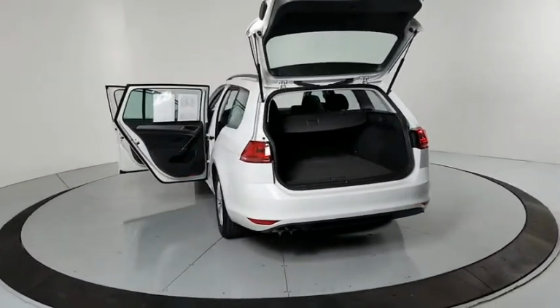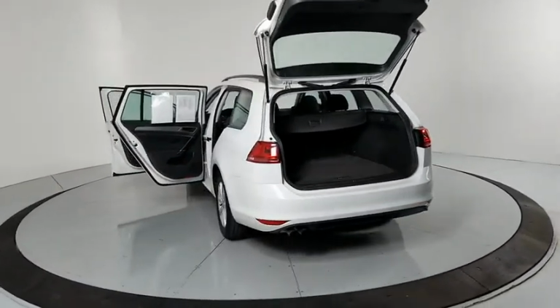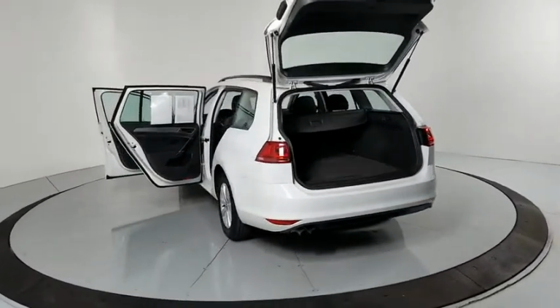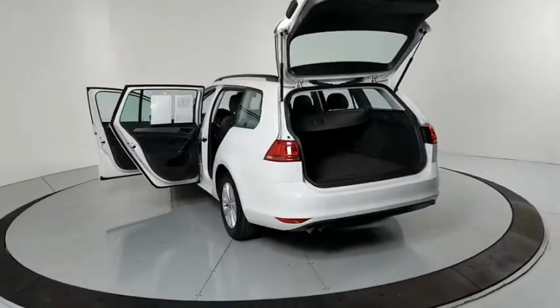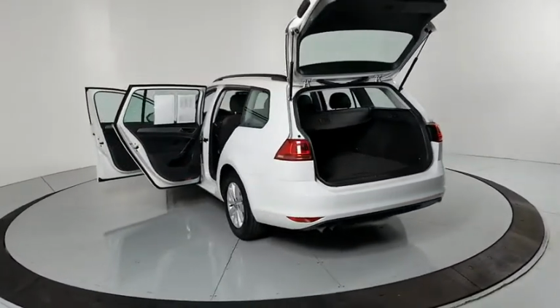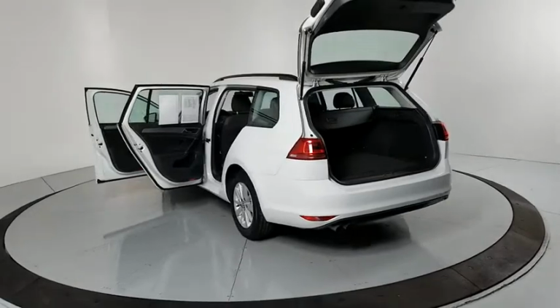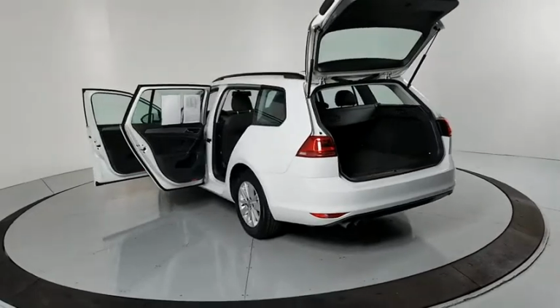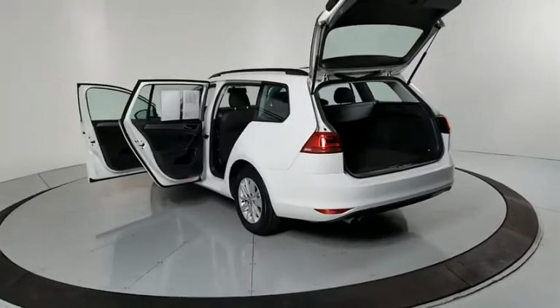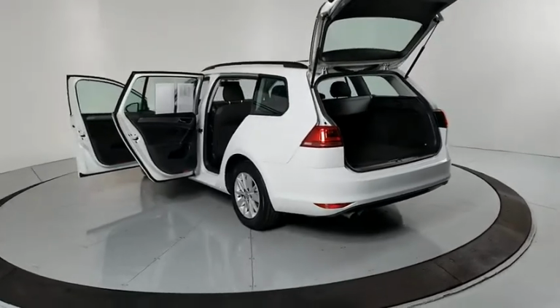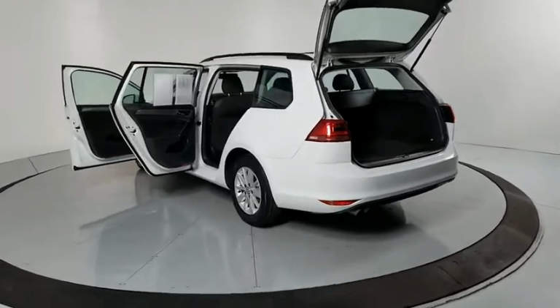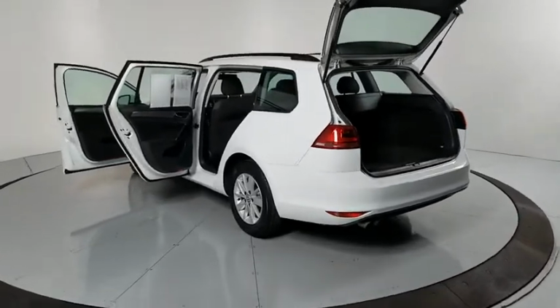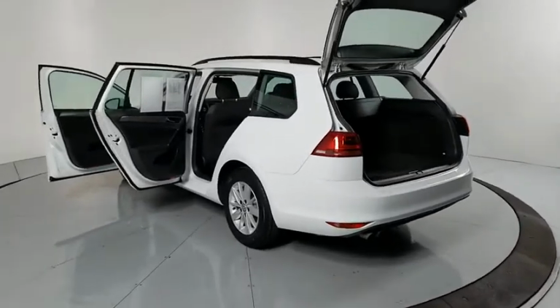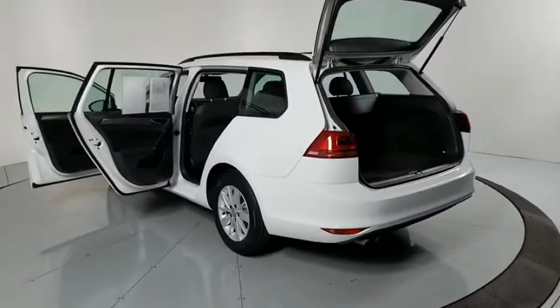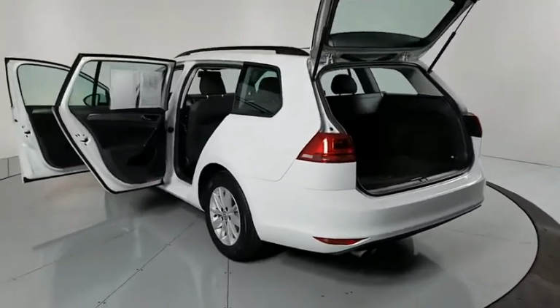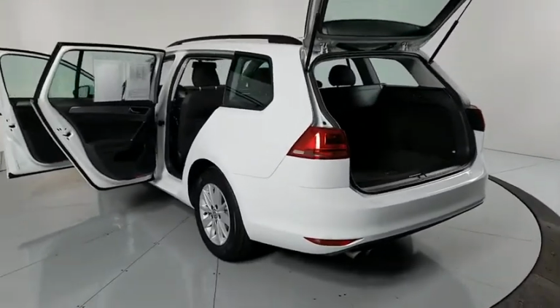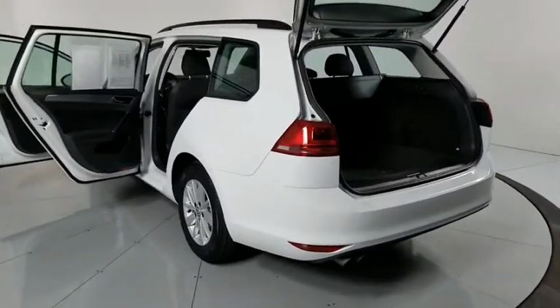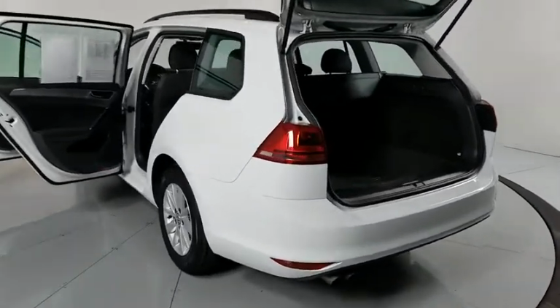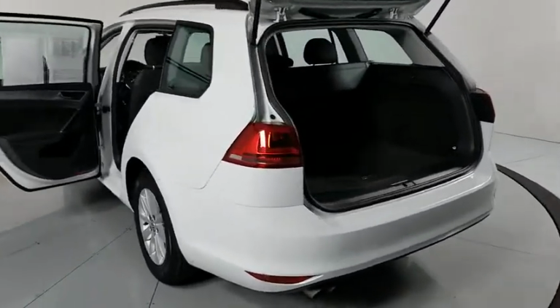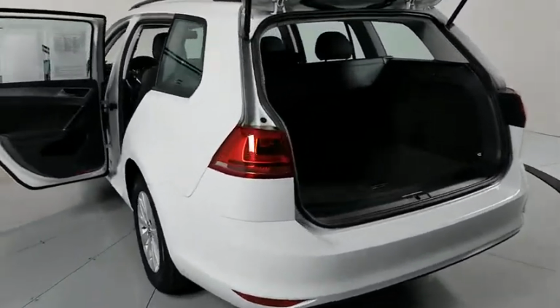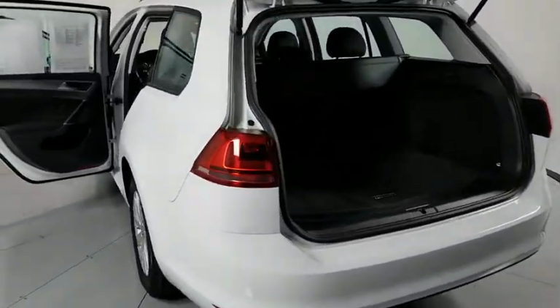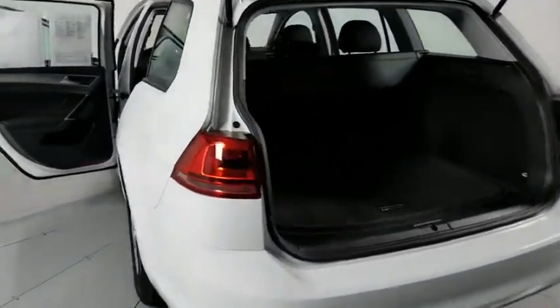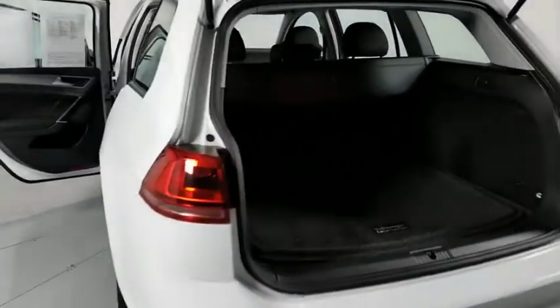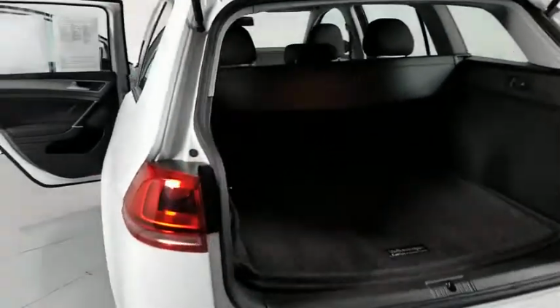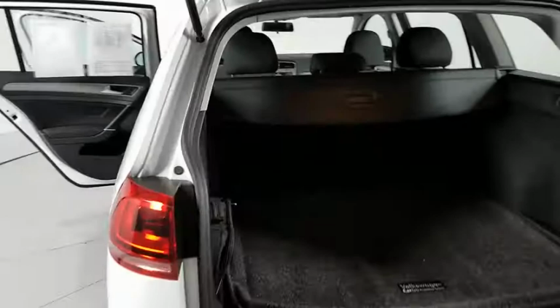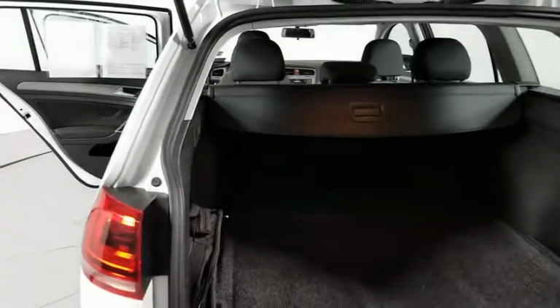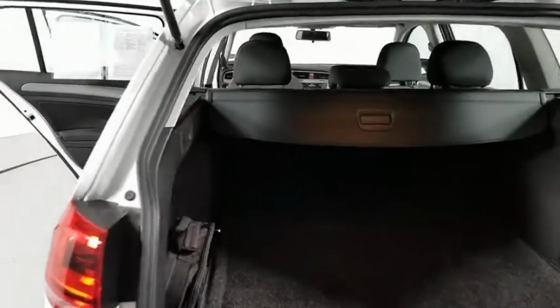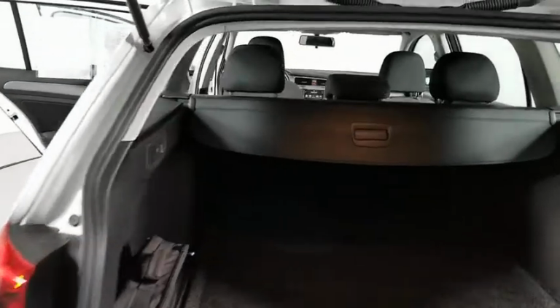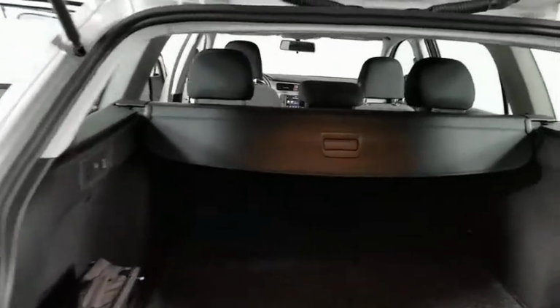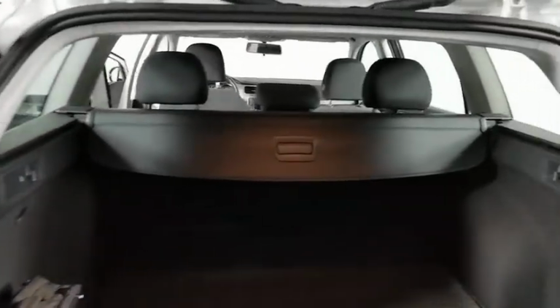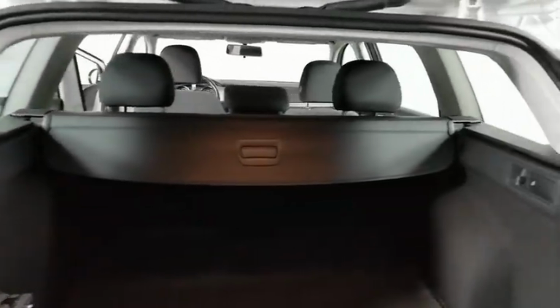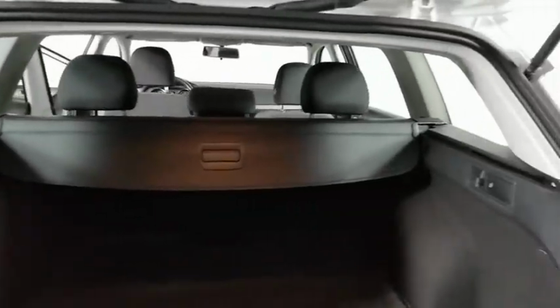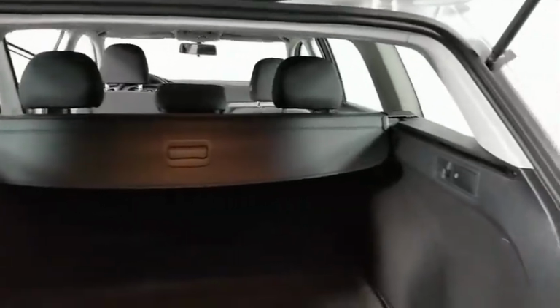Power passenger seat. Traction control. Dual airbags. Leather-wrapped steering wheel. Power steering. Four-wheel disc brakes. Rear window defroster.